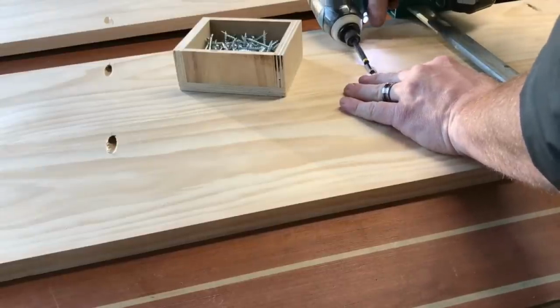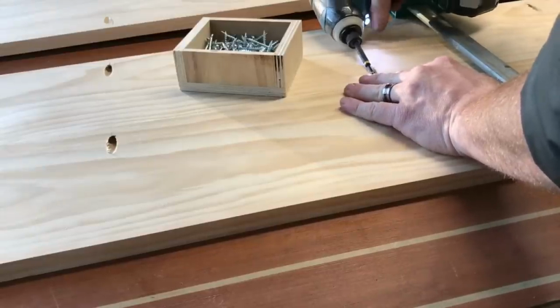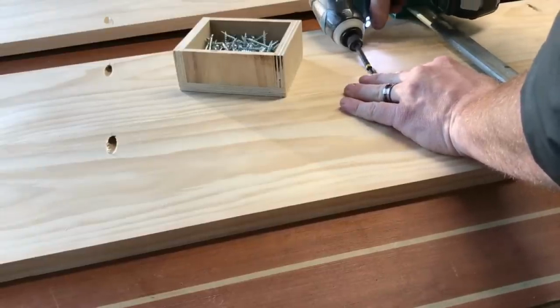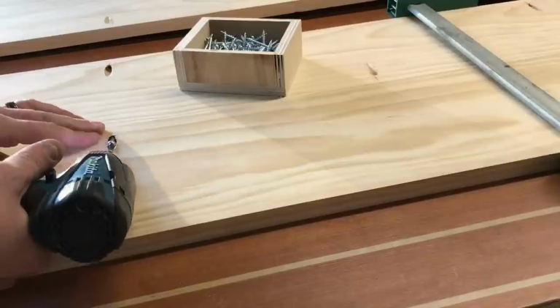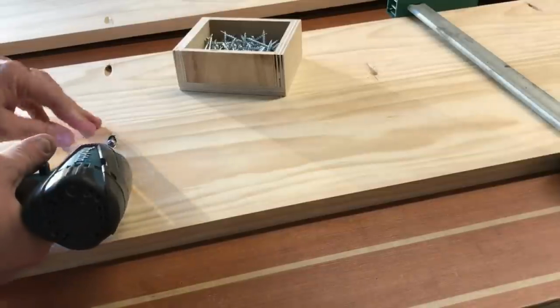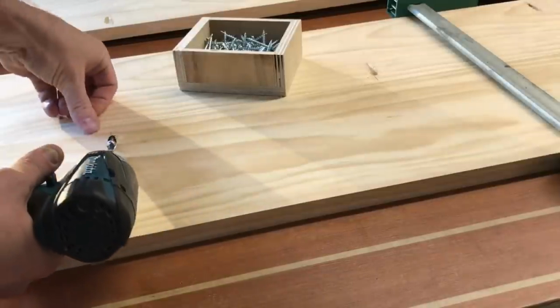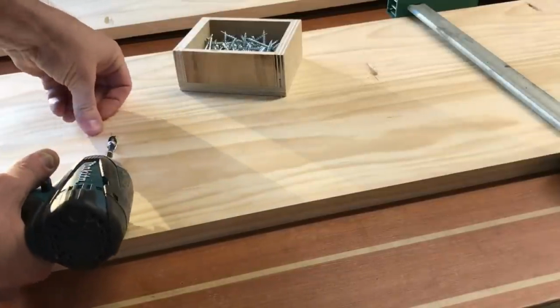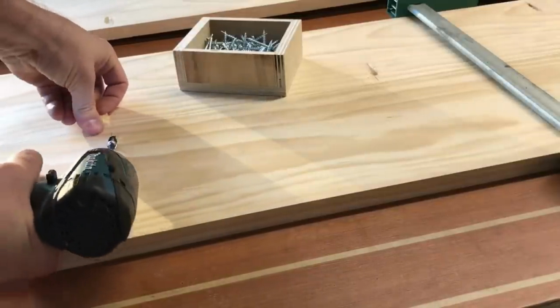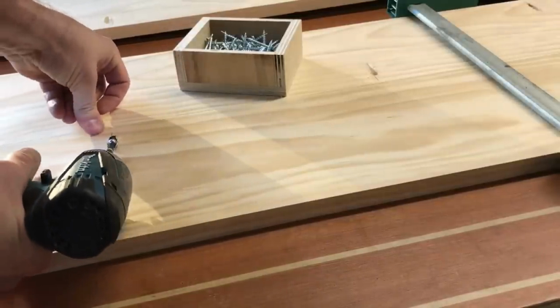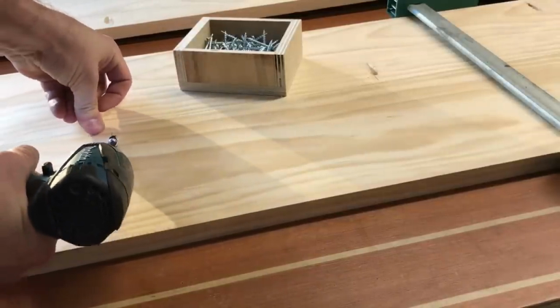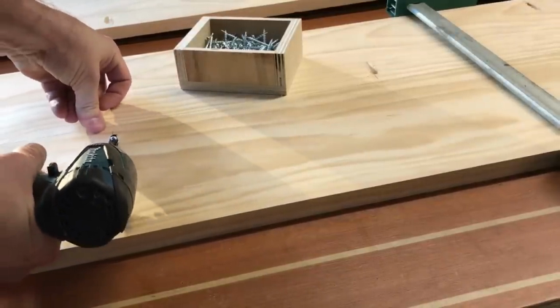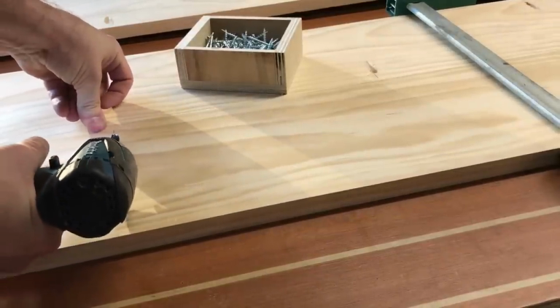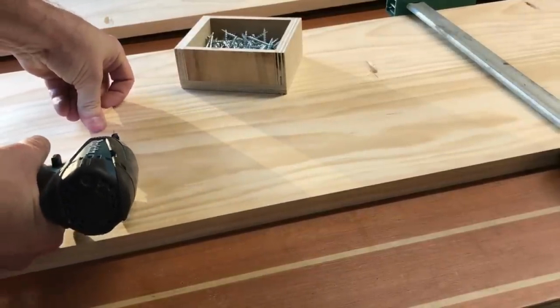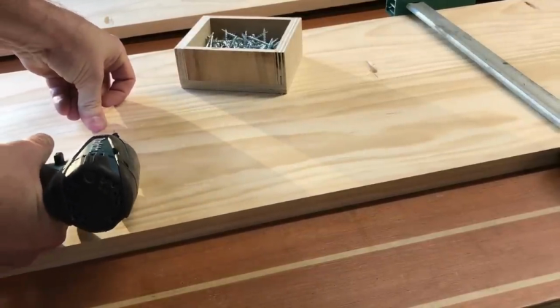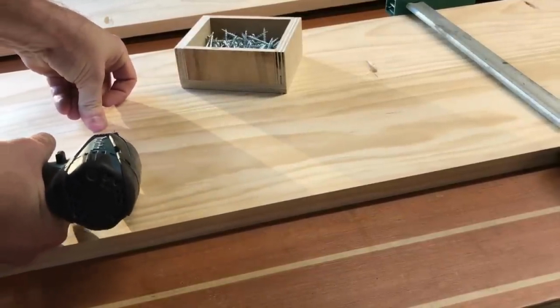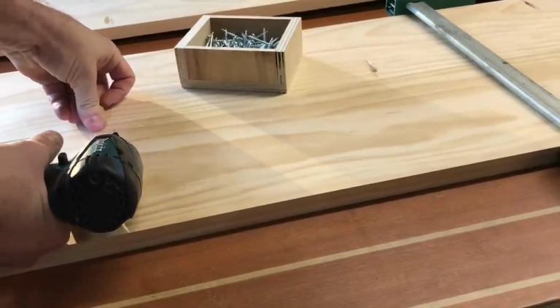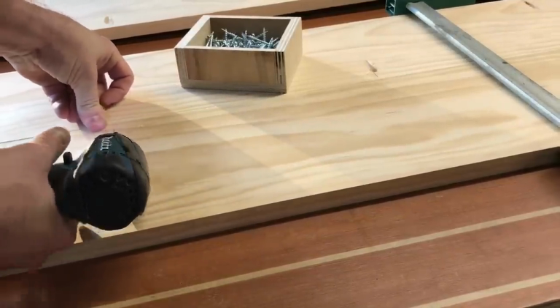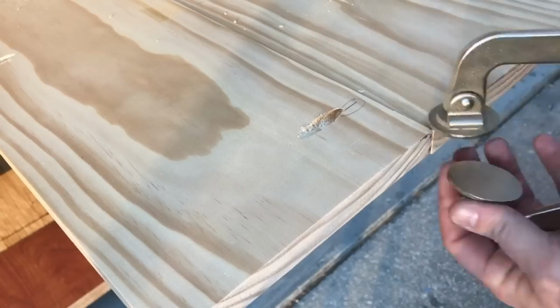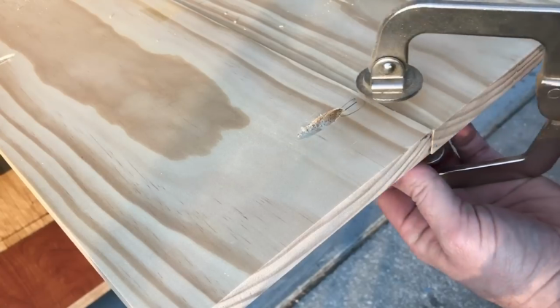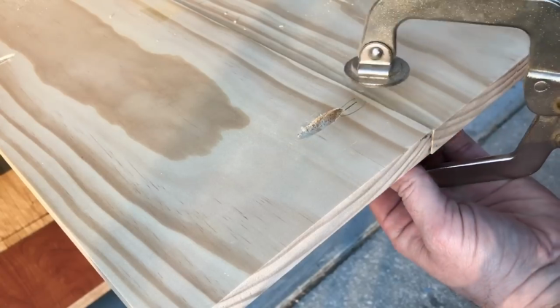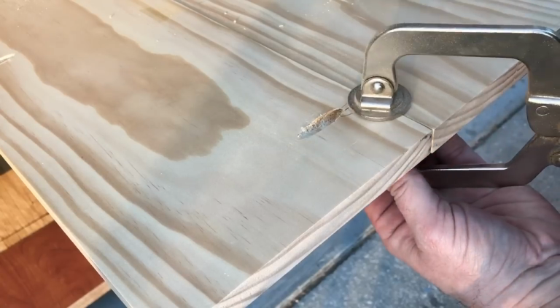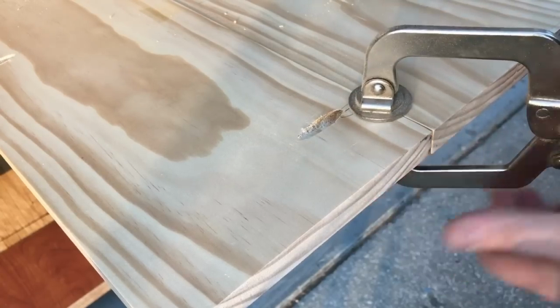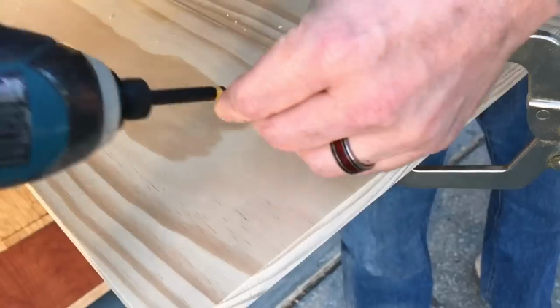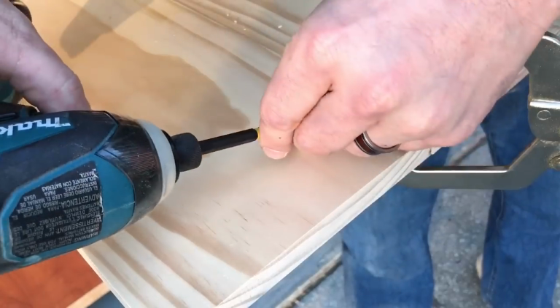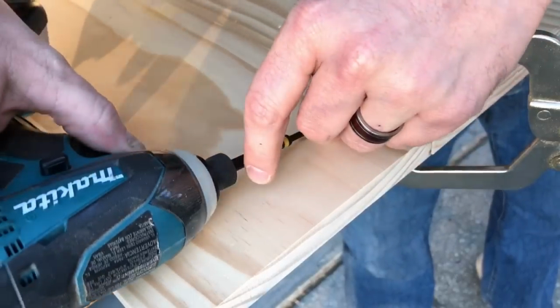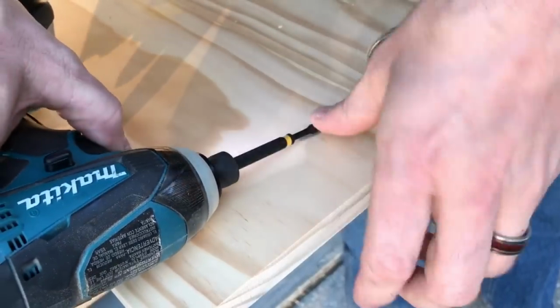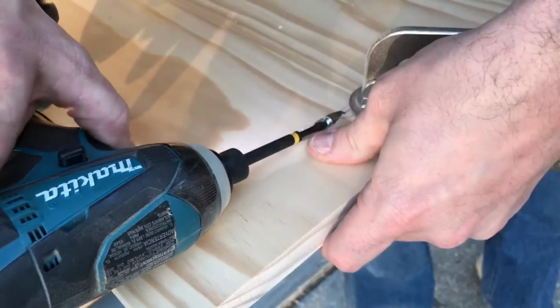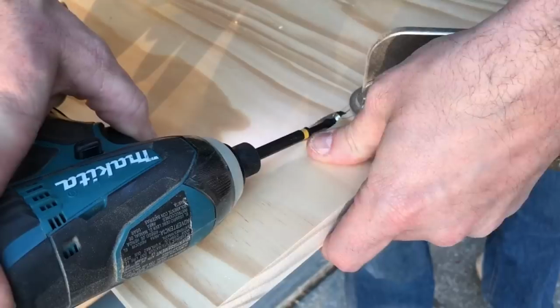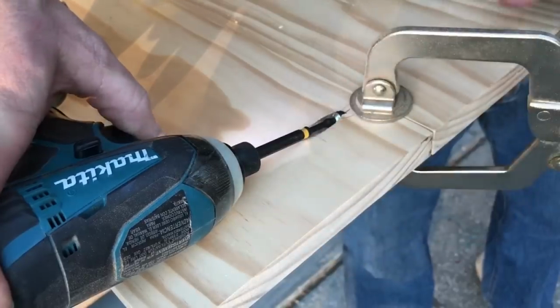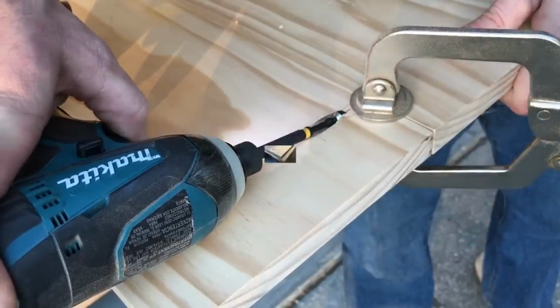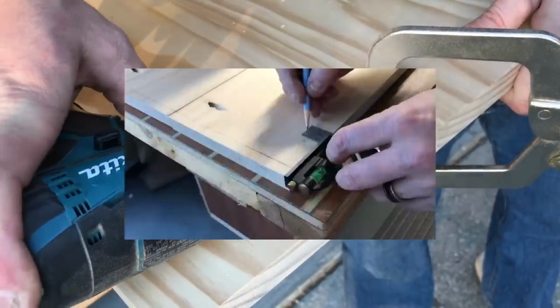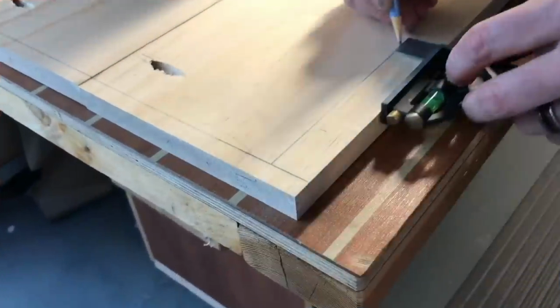I used inch and a quarter pinhead screws to assemble this panel. This process went very fast. I decided at the very end of the board I would just use a squeeze clamp to hold the pieces flush to each other, and then the pulling of the boards together would happen with that screw.